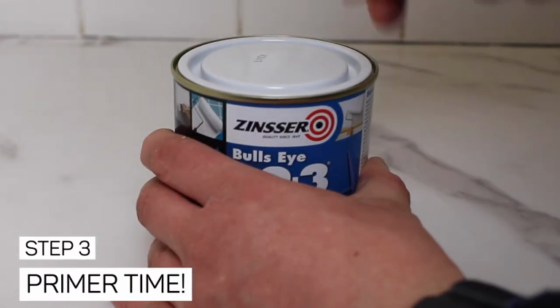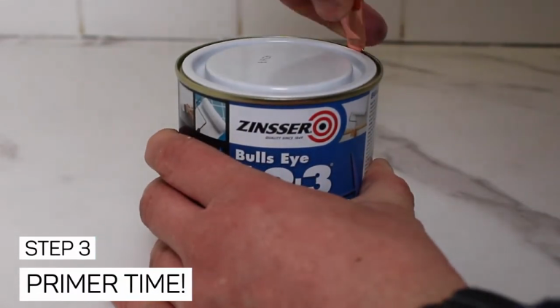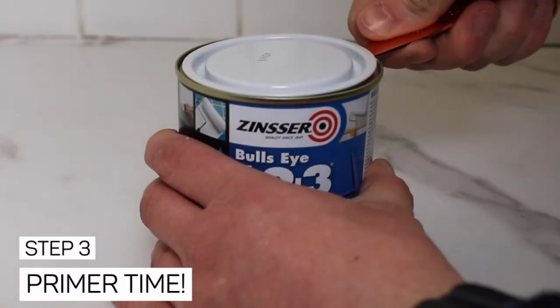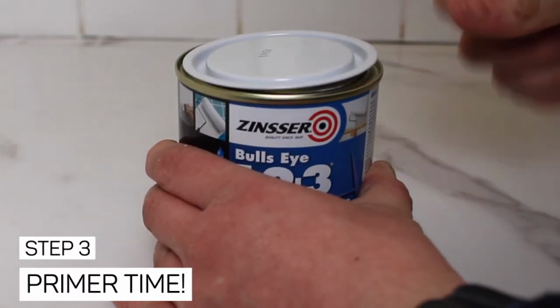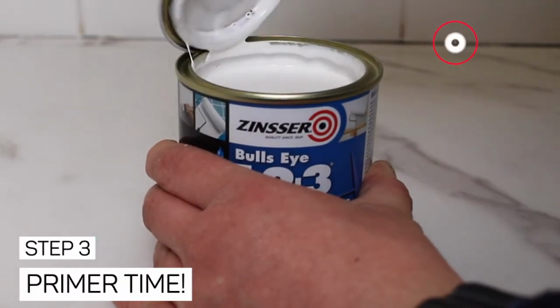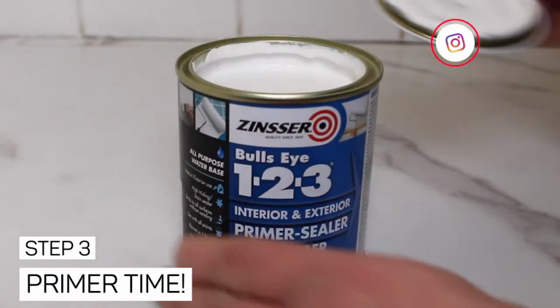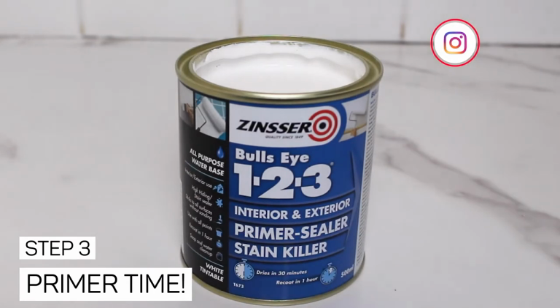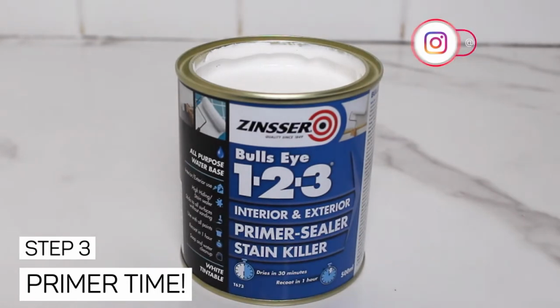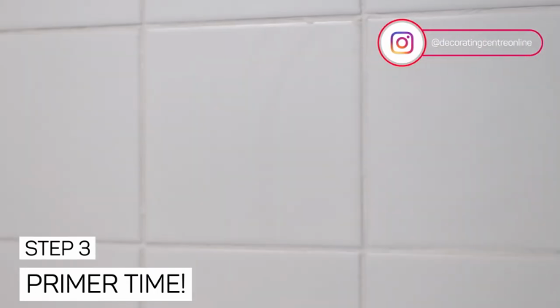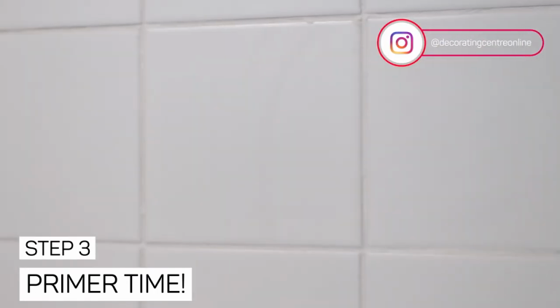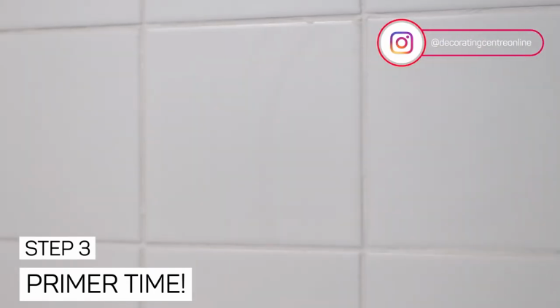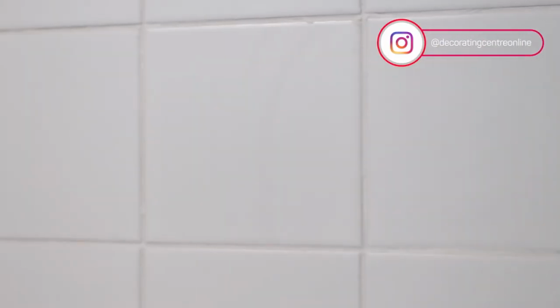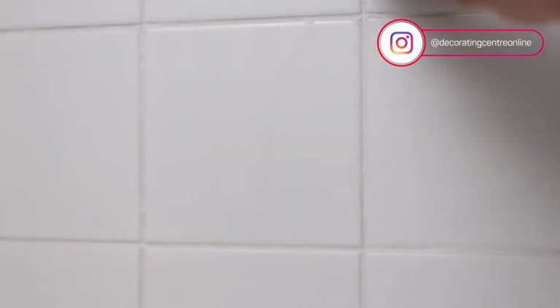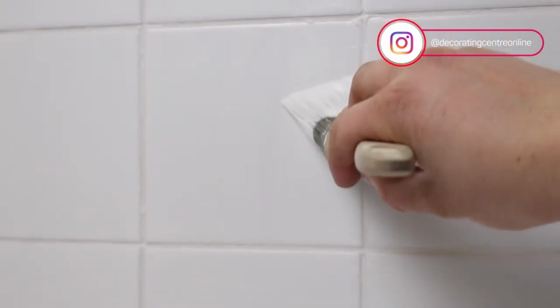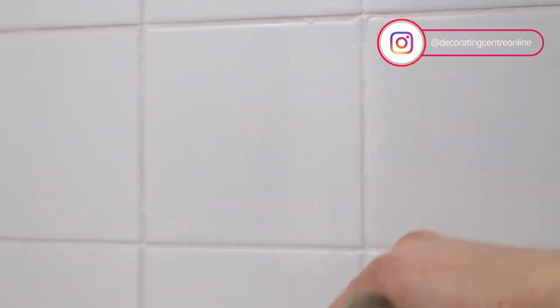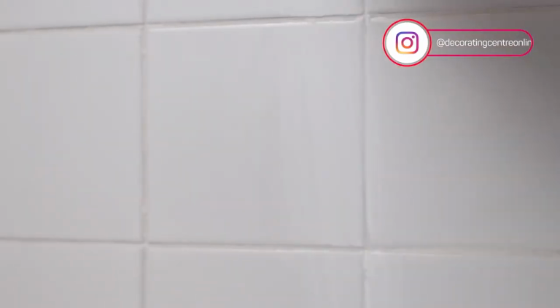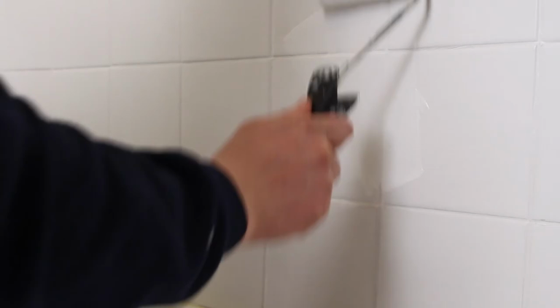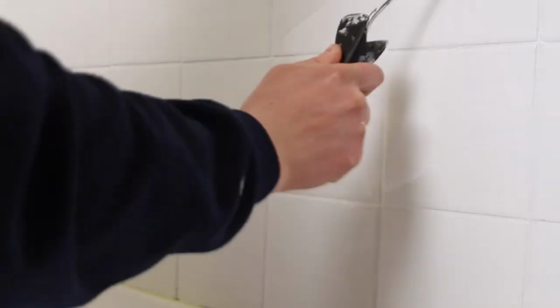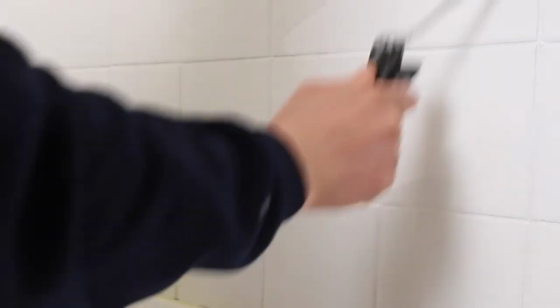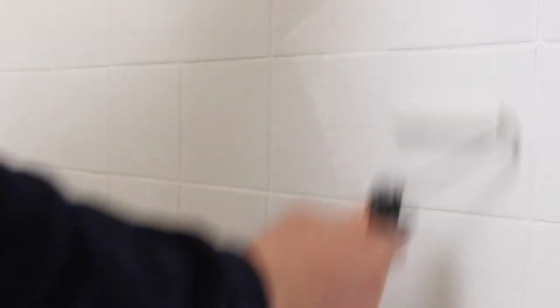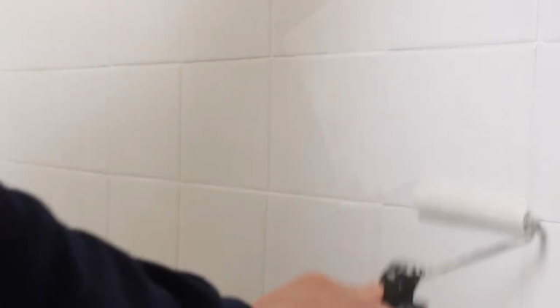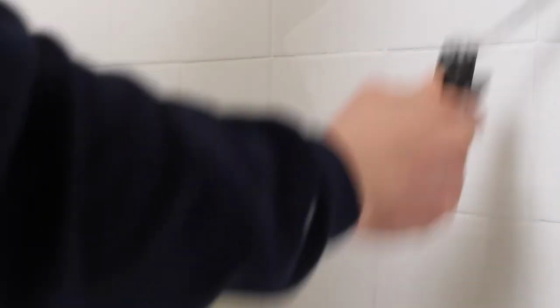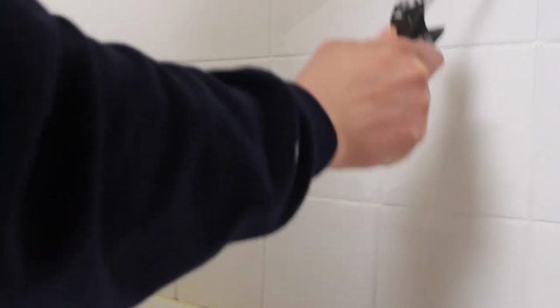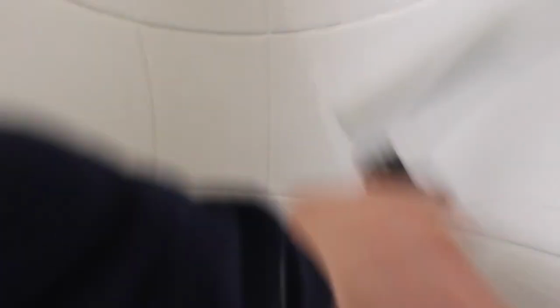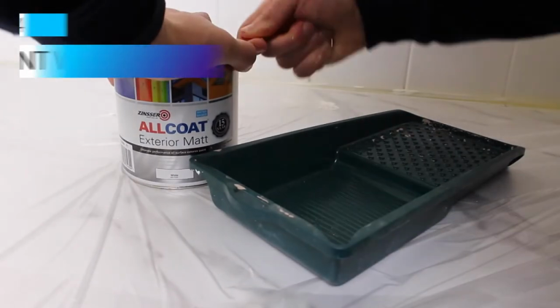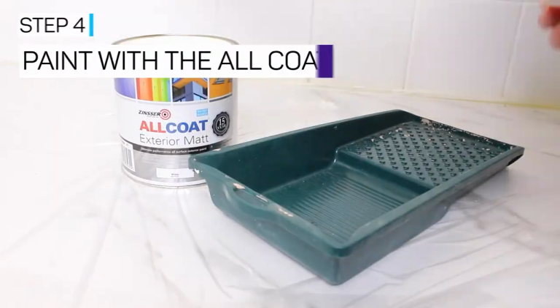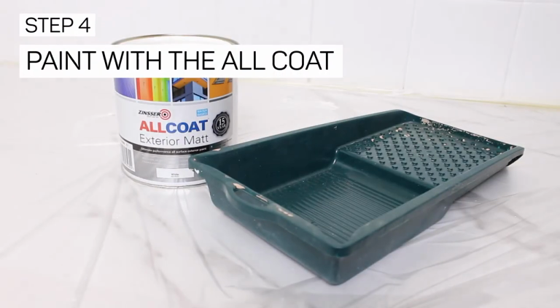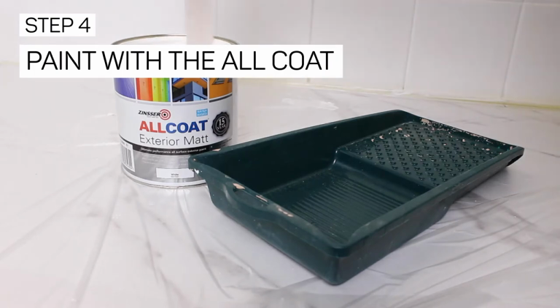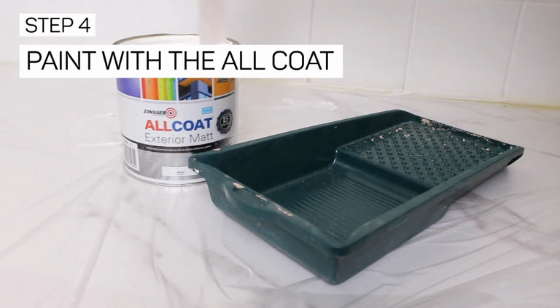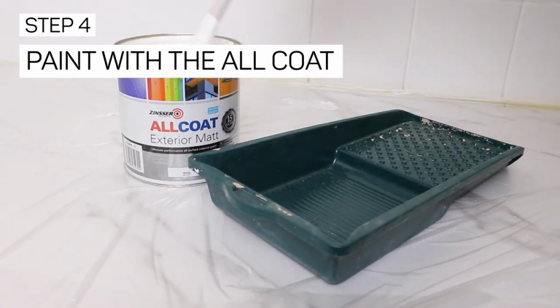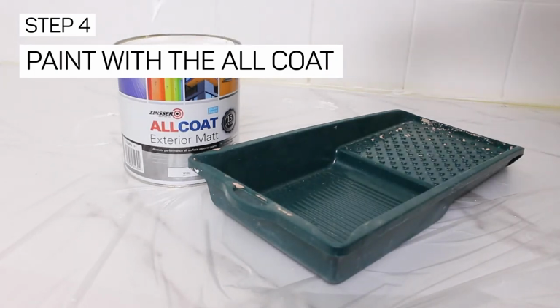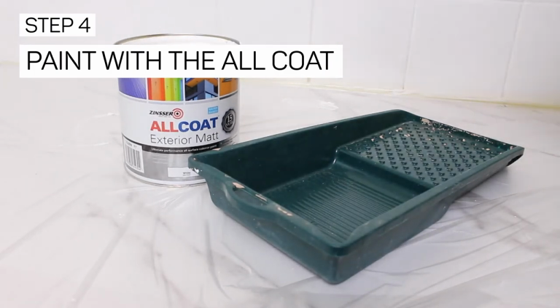The Bullseye 123 is specifically designed as a specialist primer to help with adhesion on tiles. For painting tiles, we used a brush to get into the edges where the grout was, and then a roller over the larger areas. The Bullseye was left to cure for one hour and then we went in with our Armour coat.